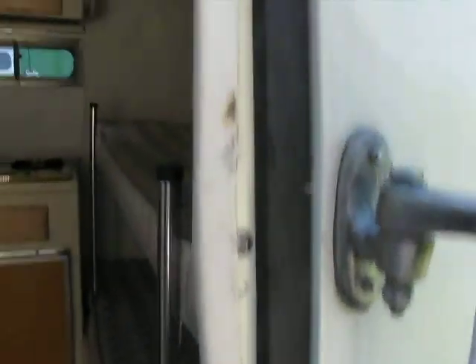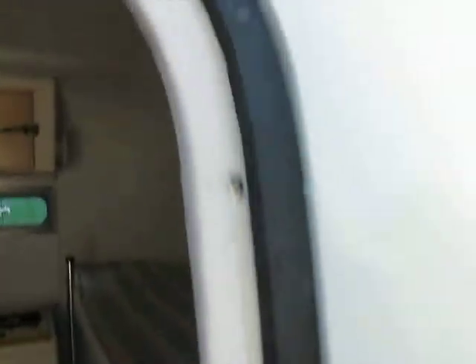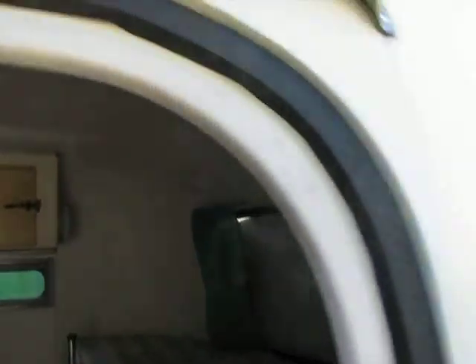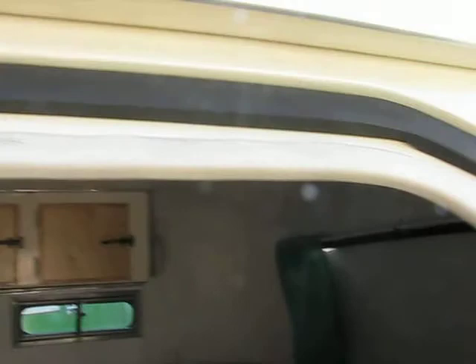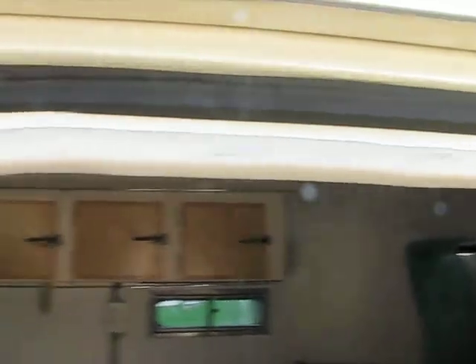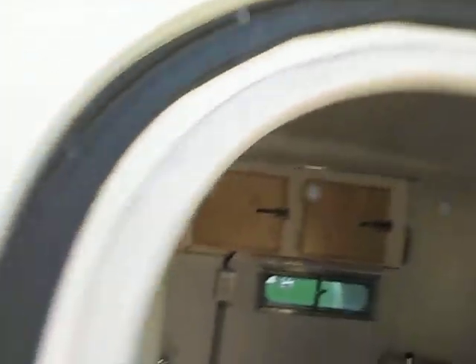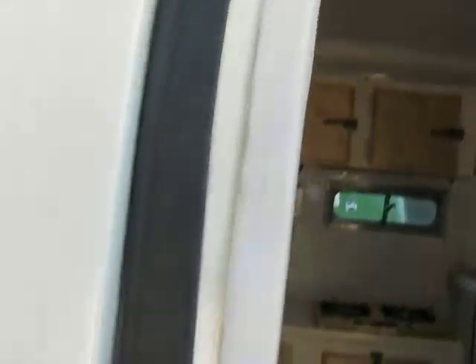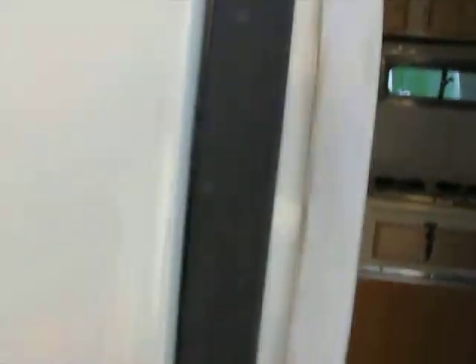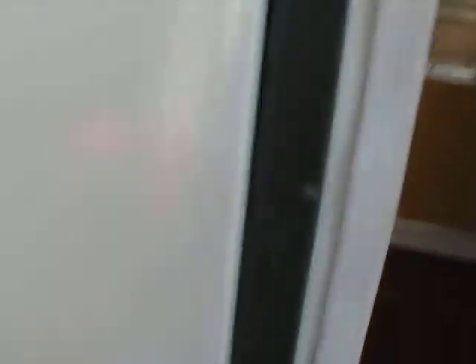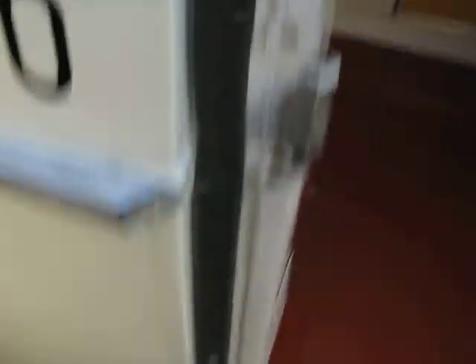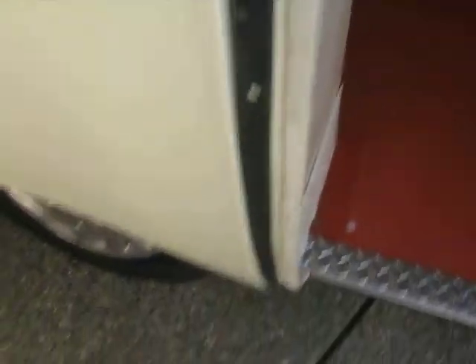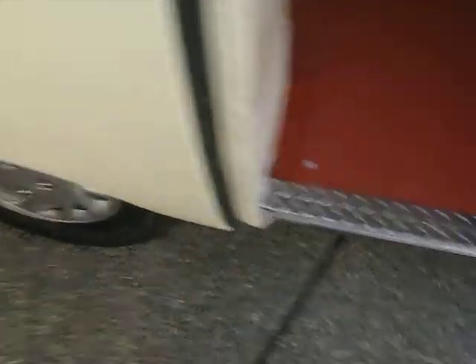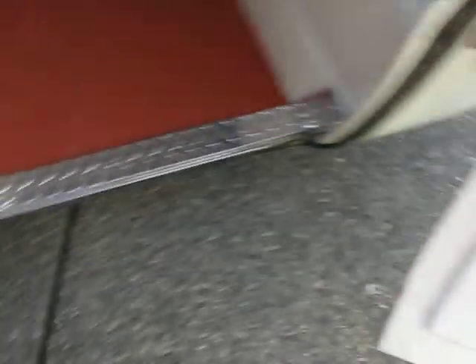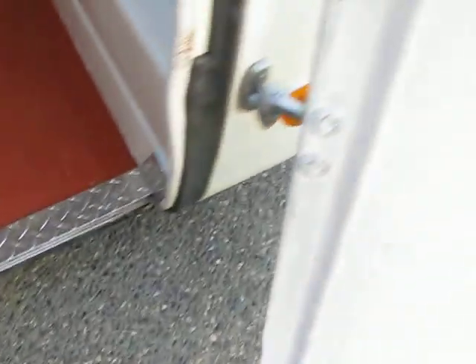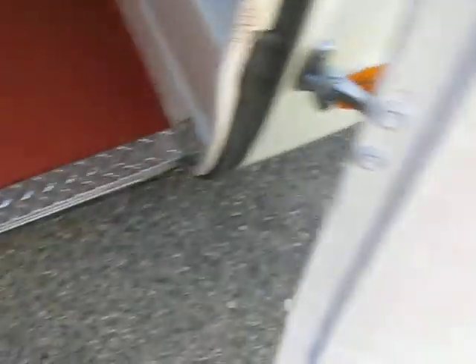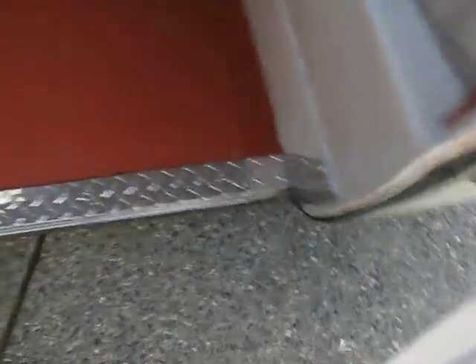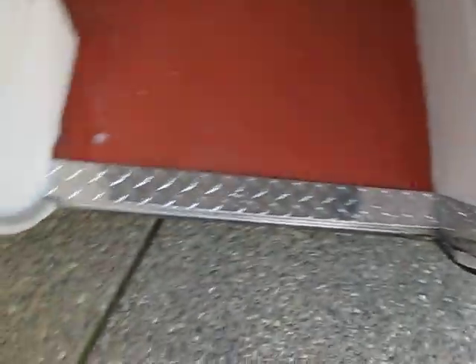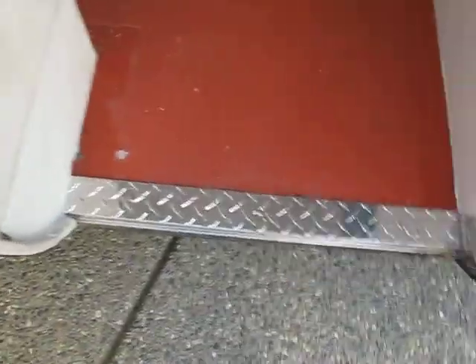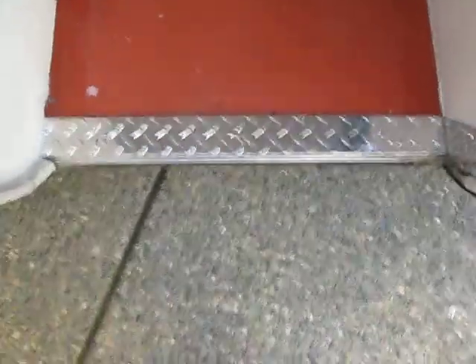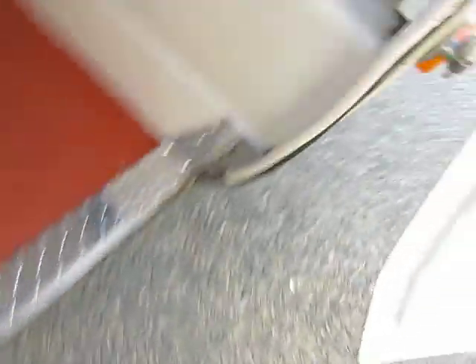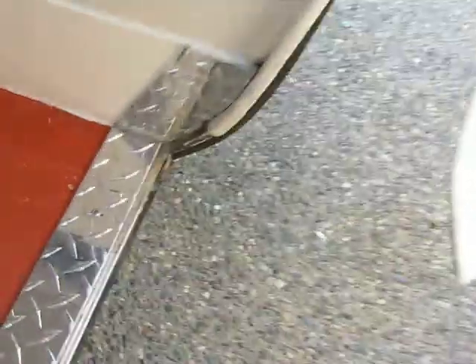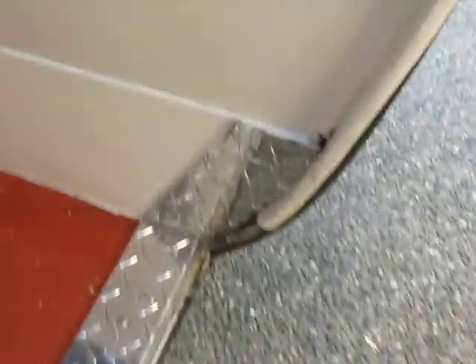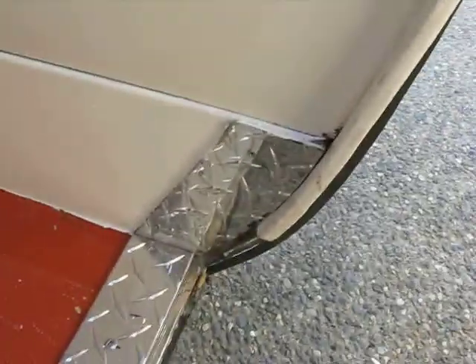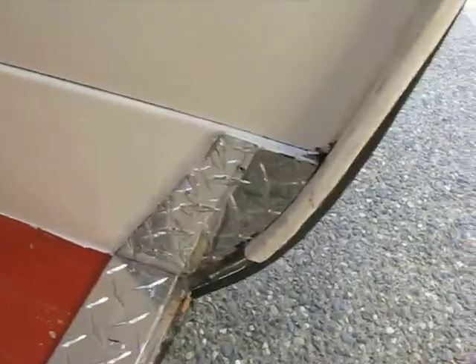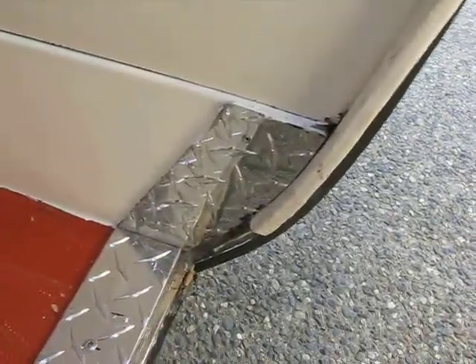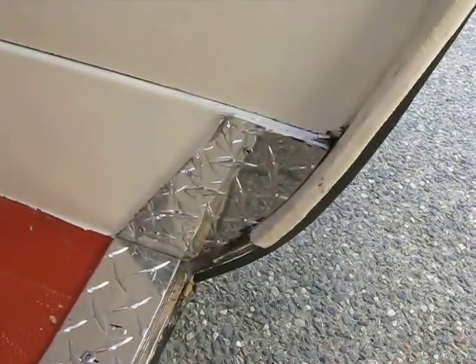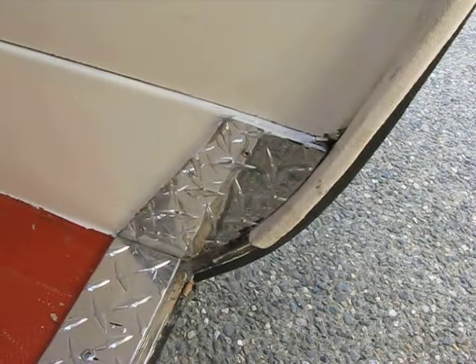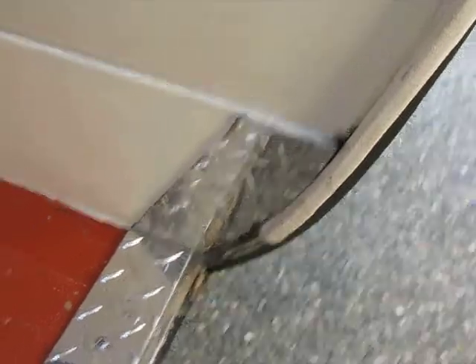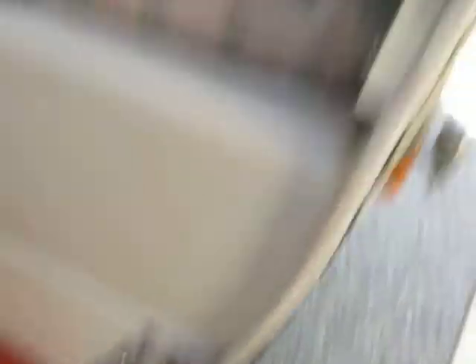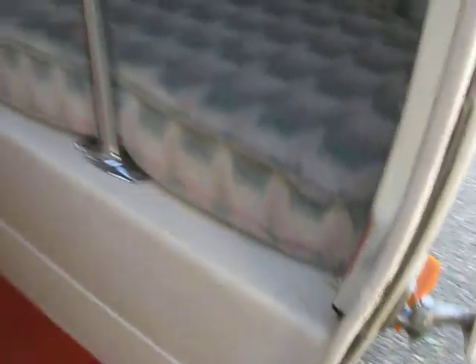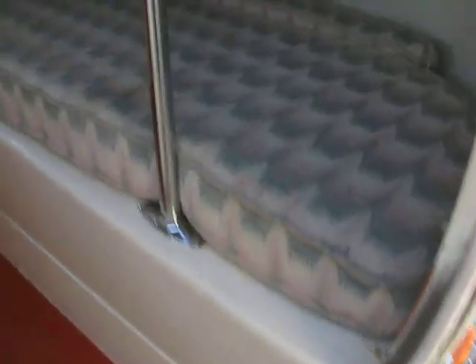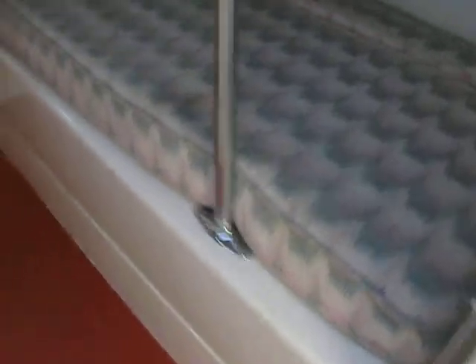There's a new rubber seal all the way around — top to bottom, both sides. I put a checker plate sill in, and where that little hole was, I put that in there.